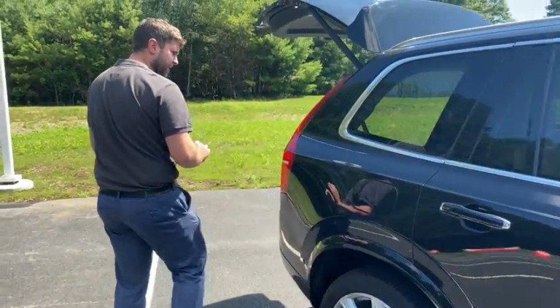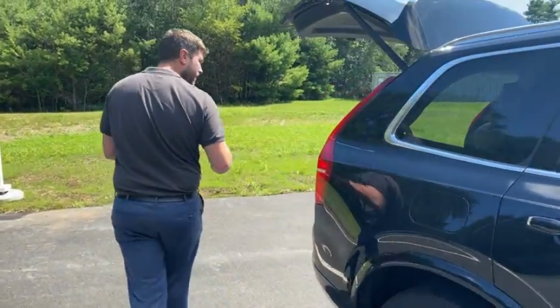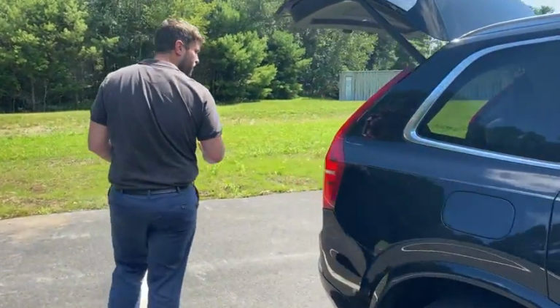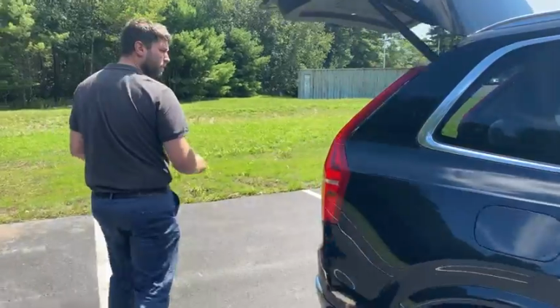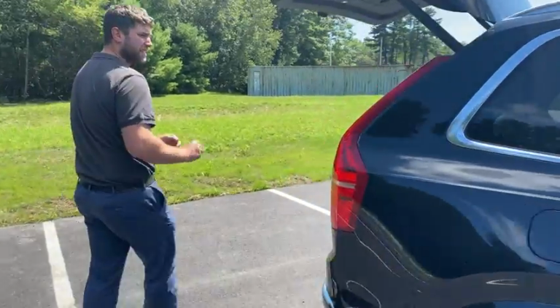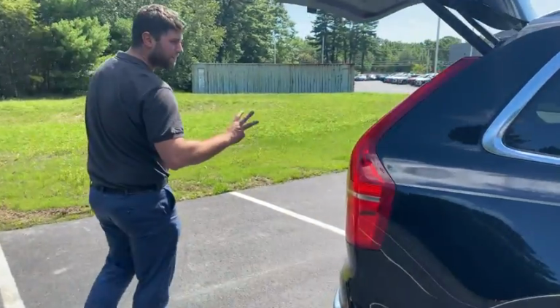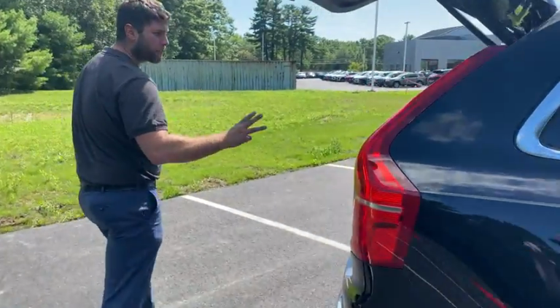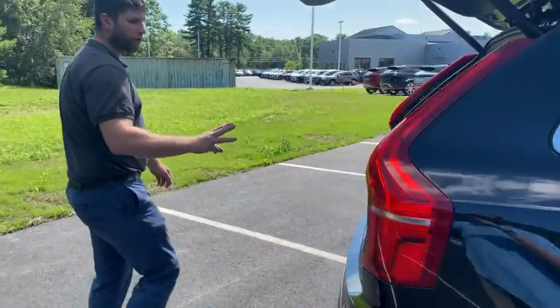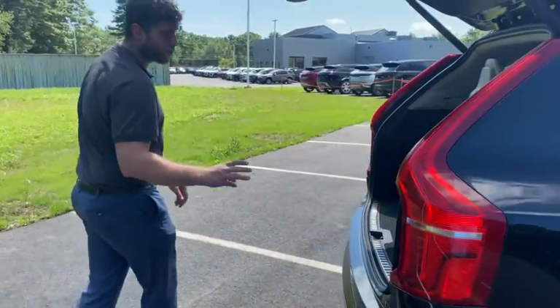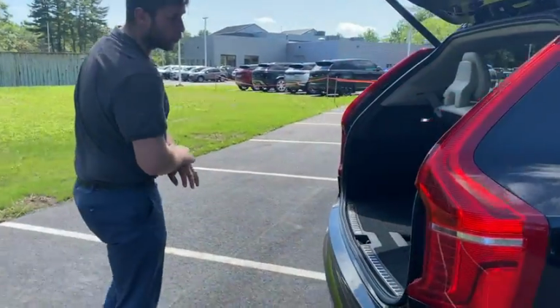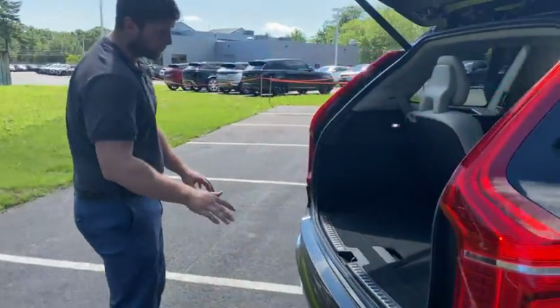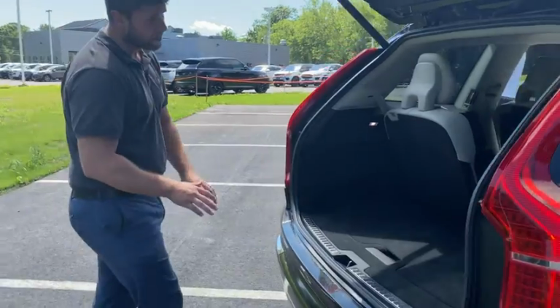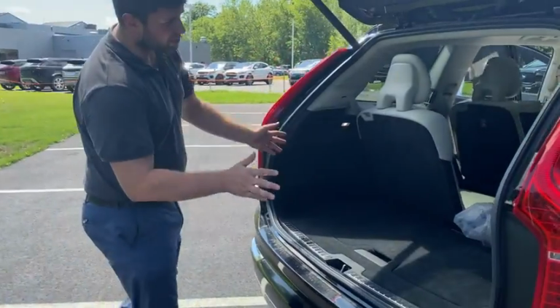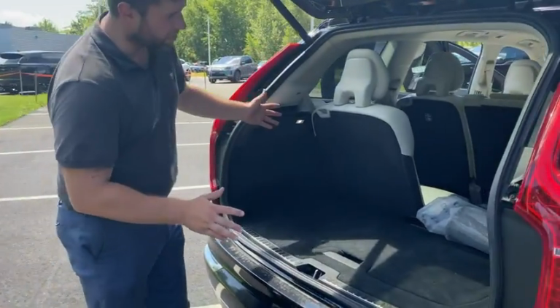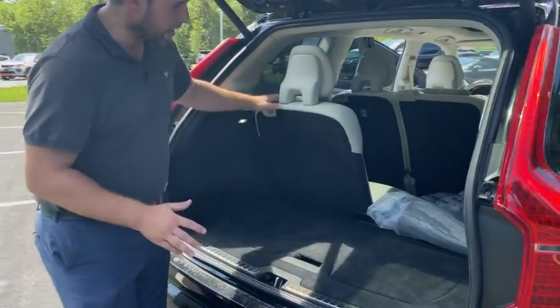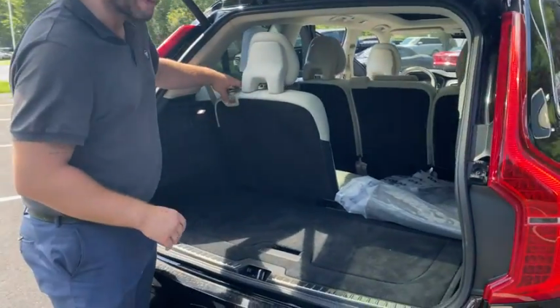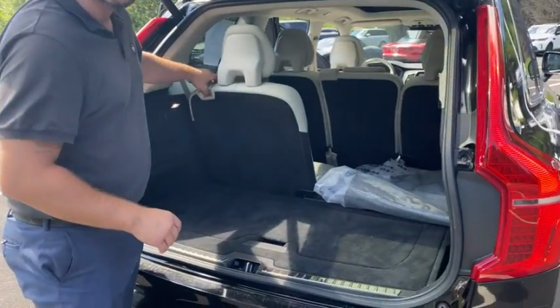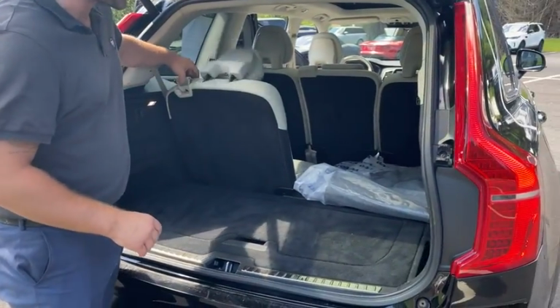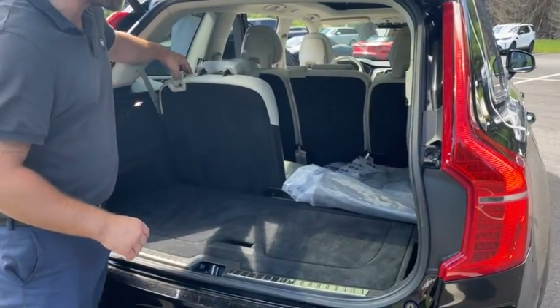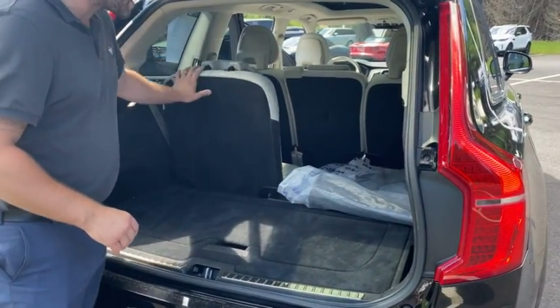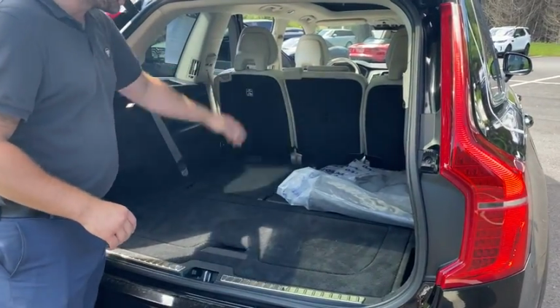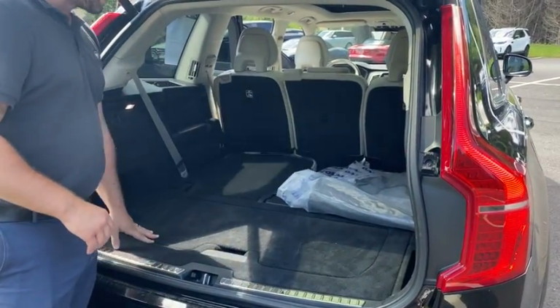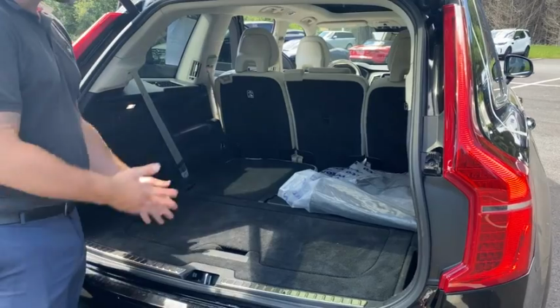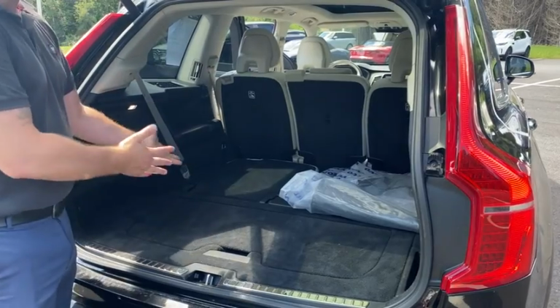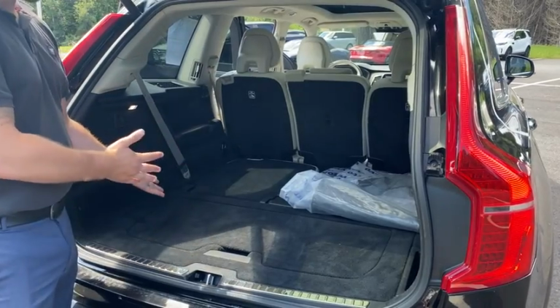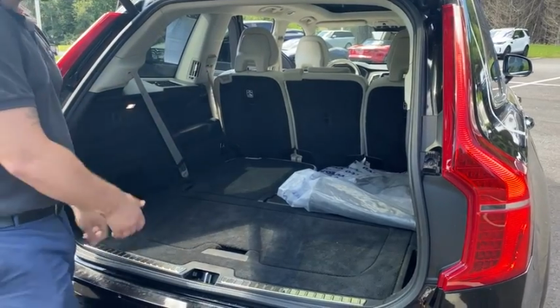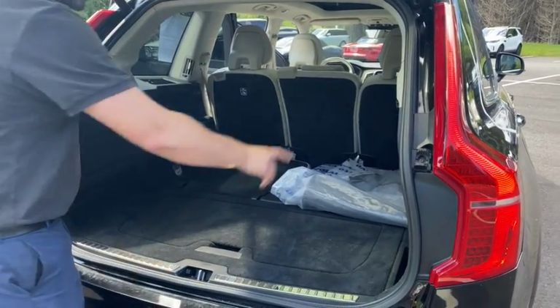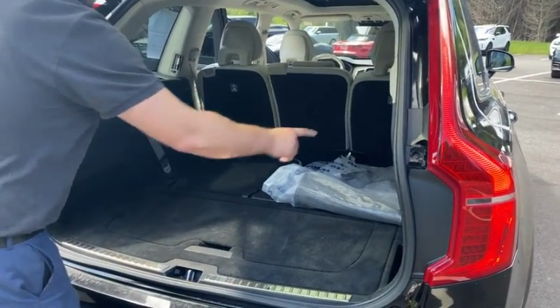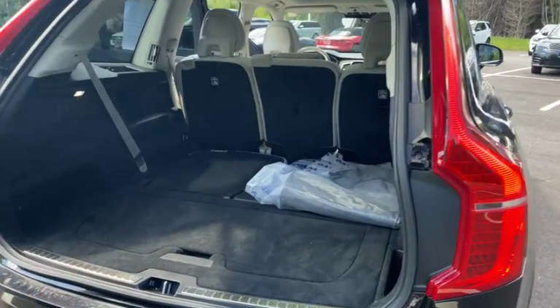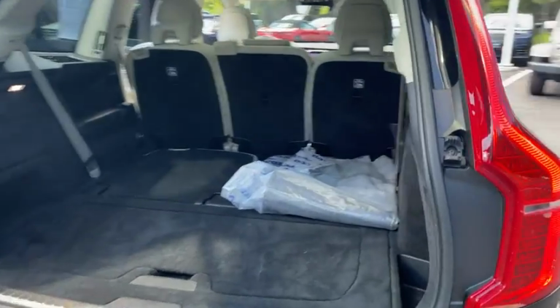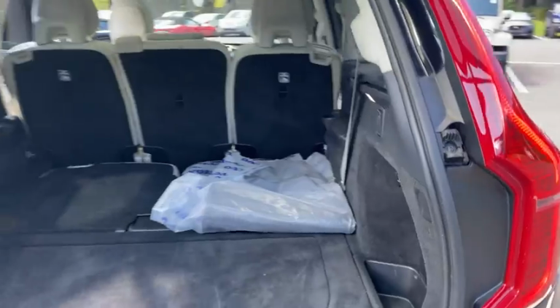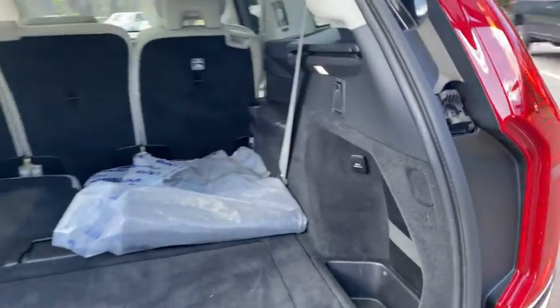This is a great family vehicle because it does have that optional third row, which is wonderful. There's plenty of room and it's easy enough to put down if you don't need it. And still plenty of storage room. You also have a charging port out back, as well as an electronic tailgate.